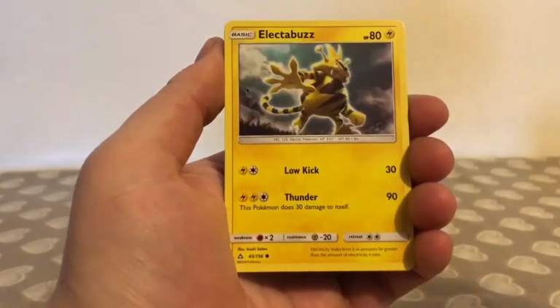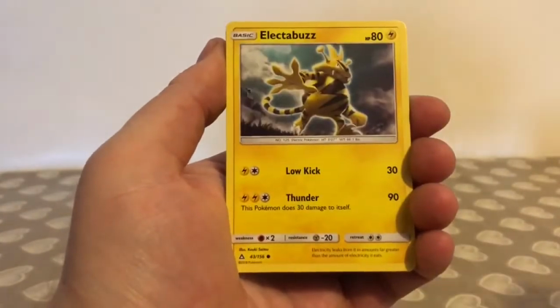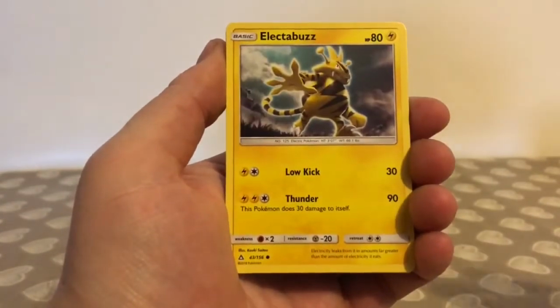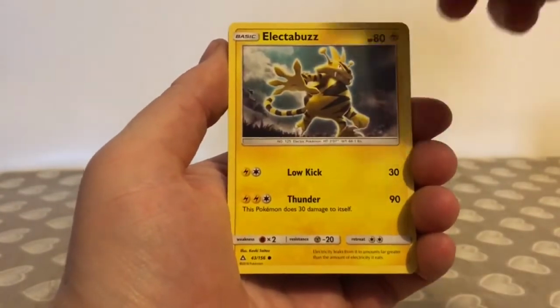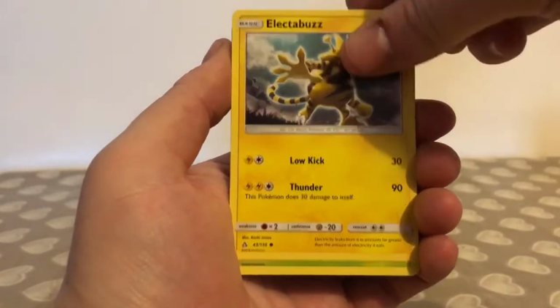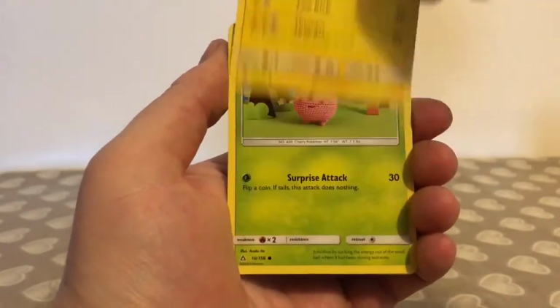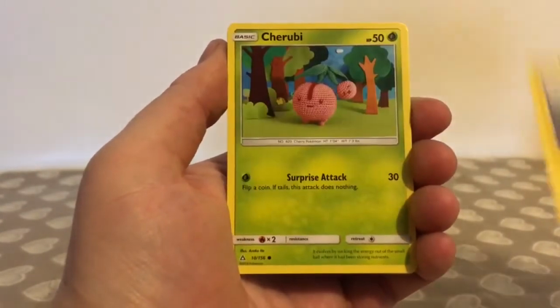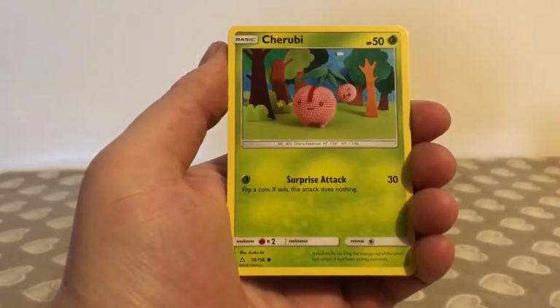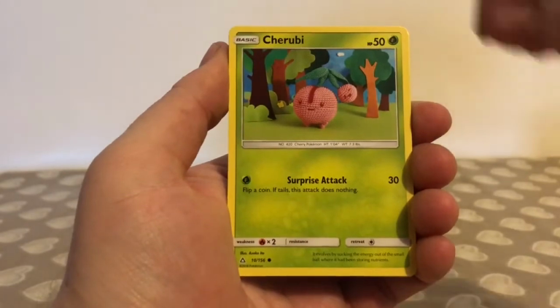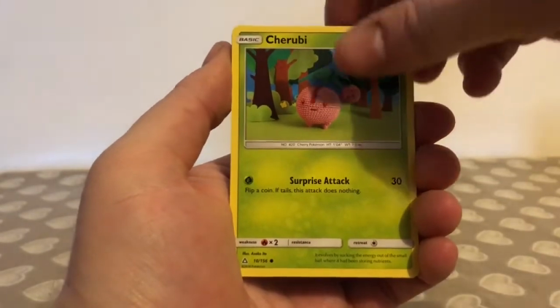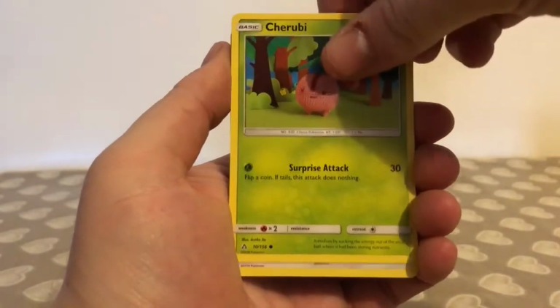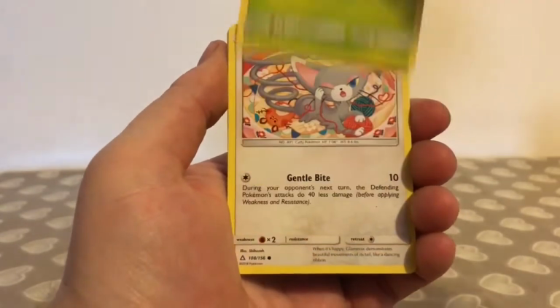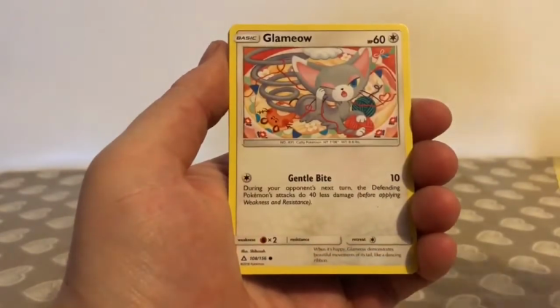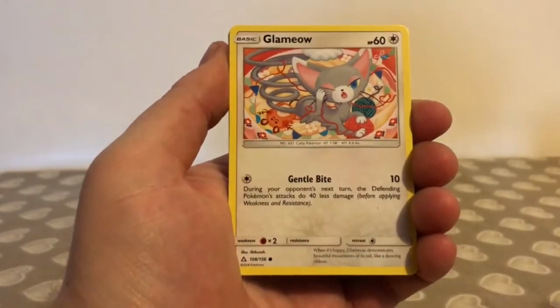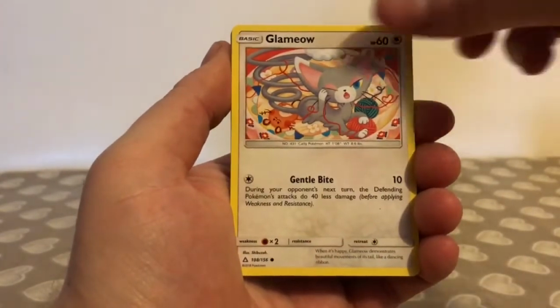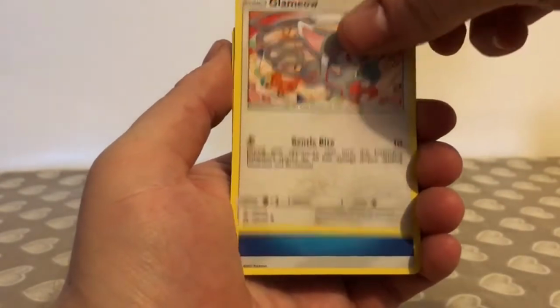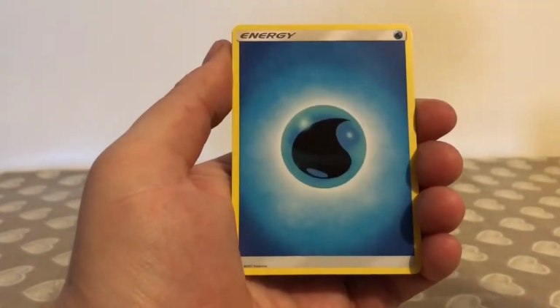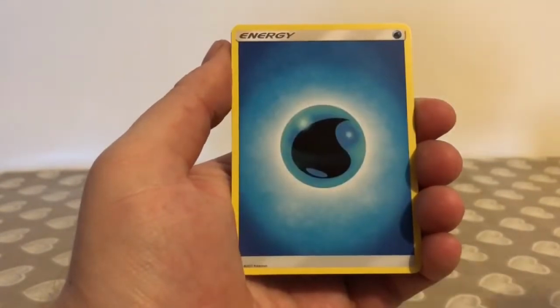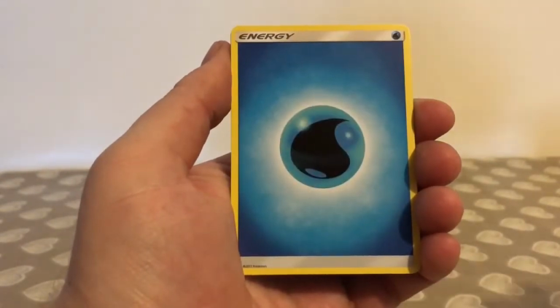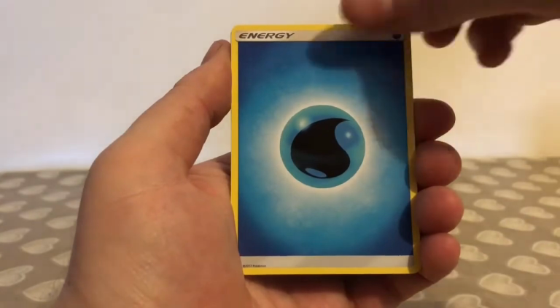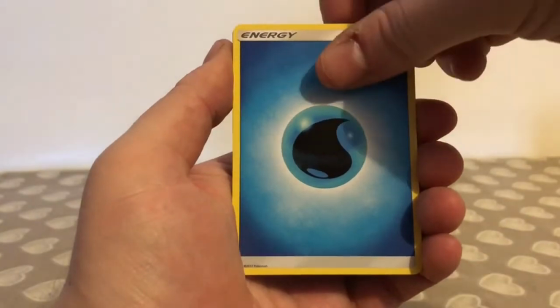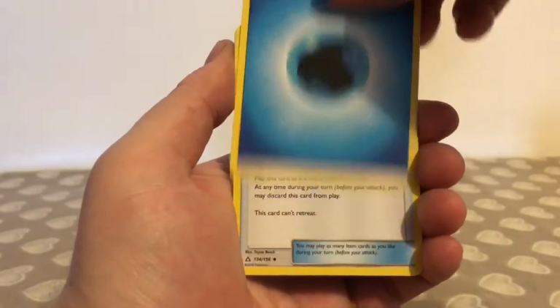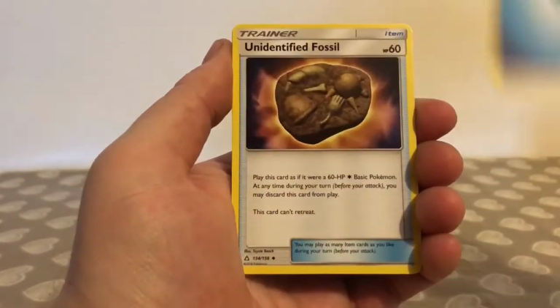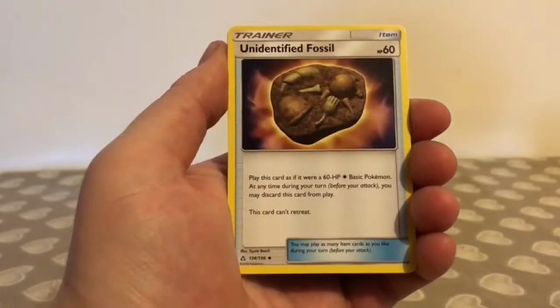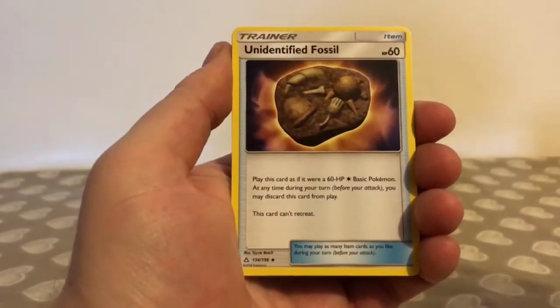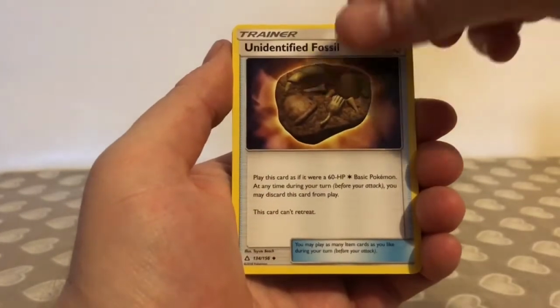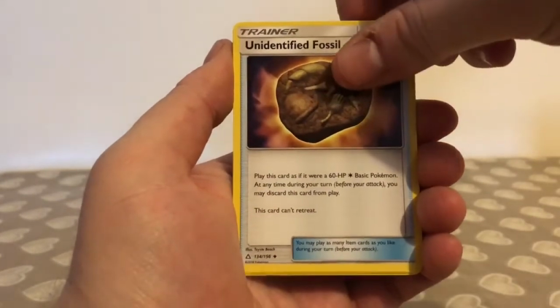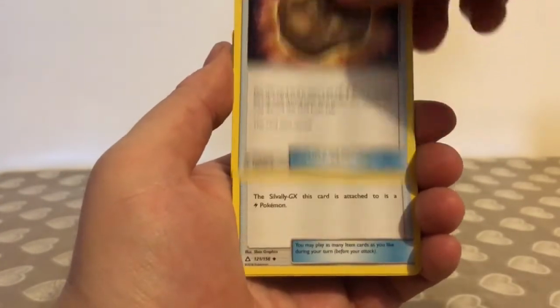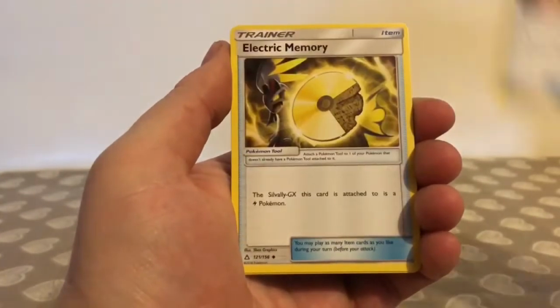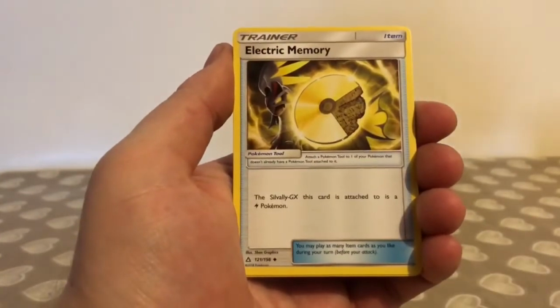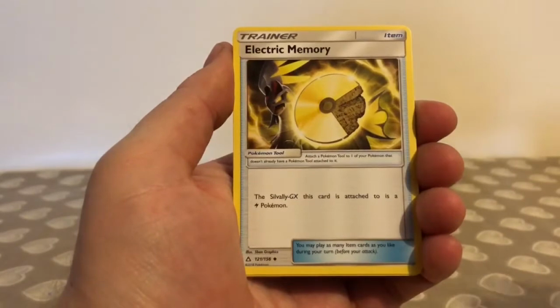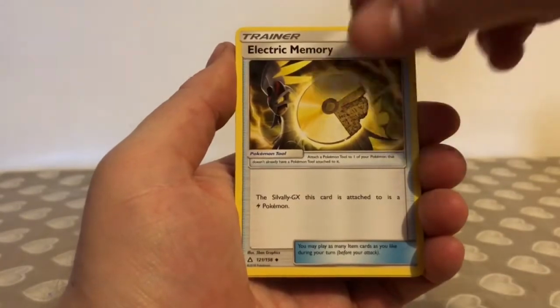We start this pack off with a Cosmog, a Turtwig, Electabuzz, Cherubi, Glameow, Water Type Energy, Unidentified Fossil, Electric Memory.